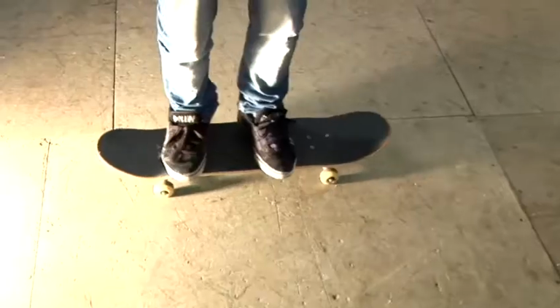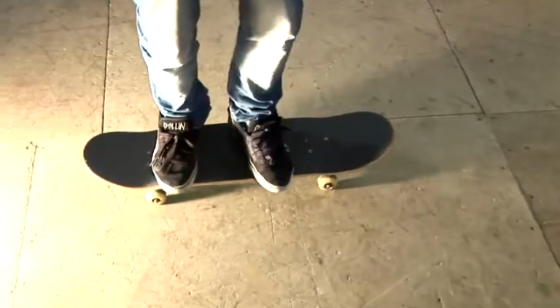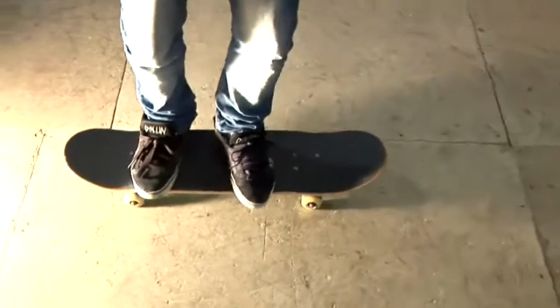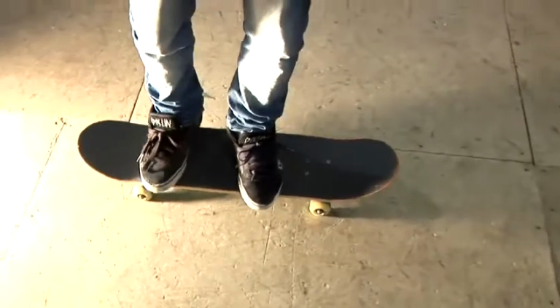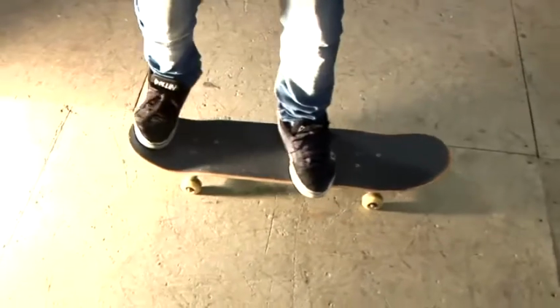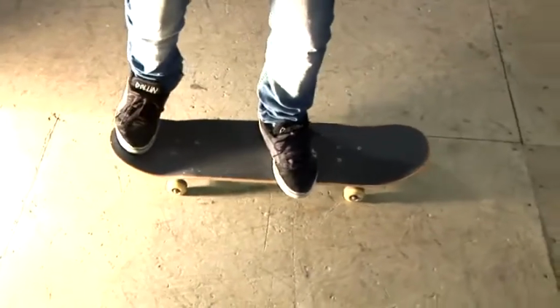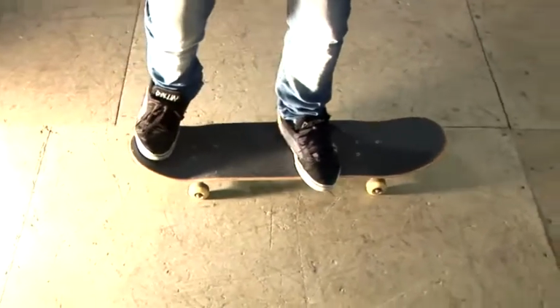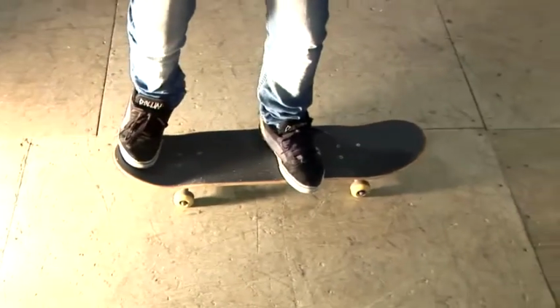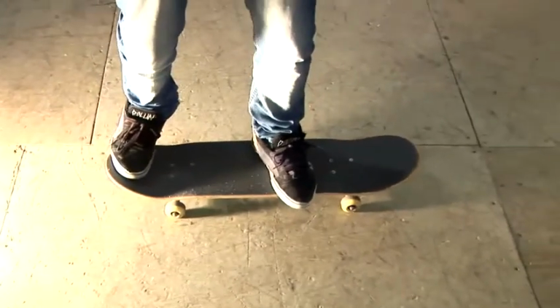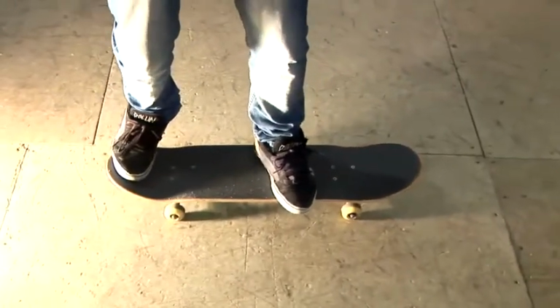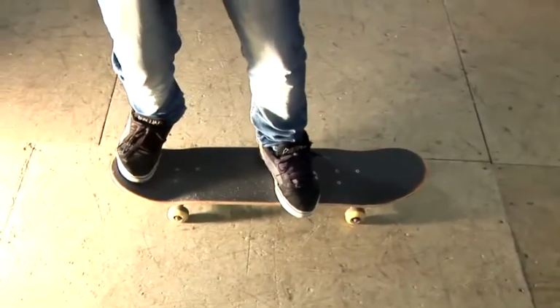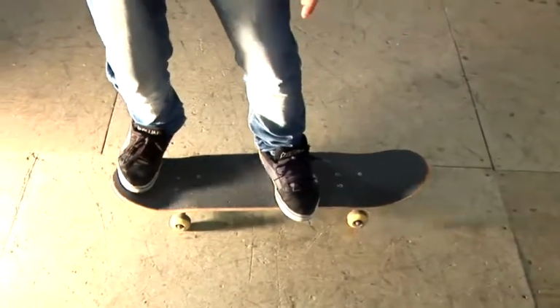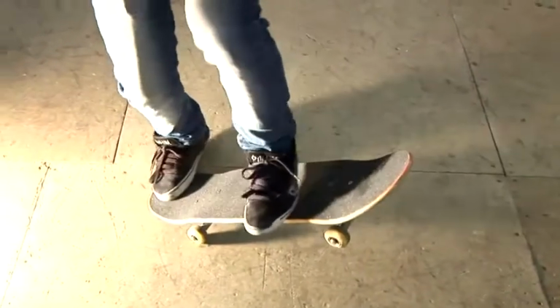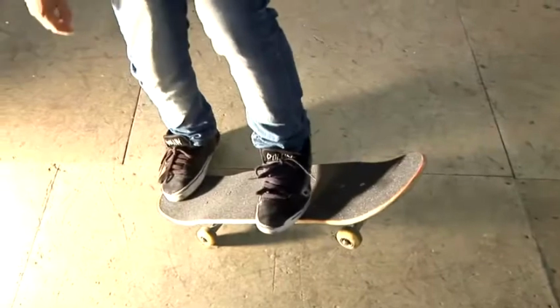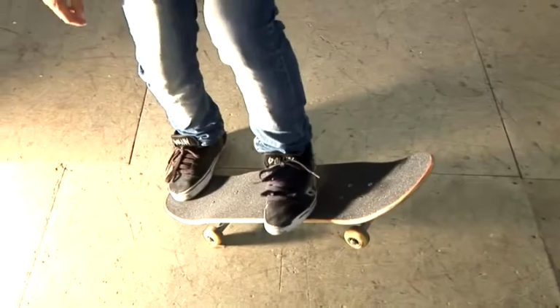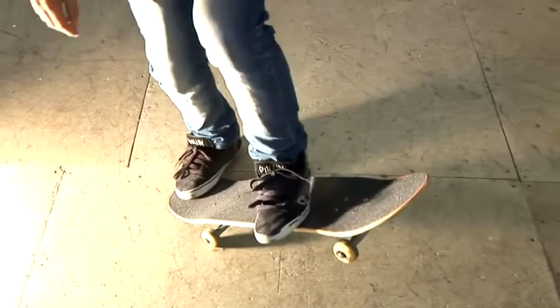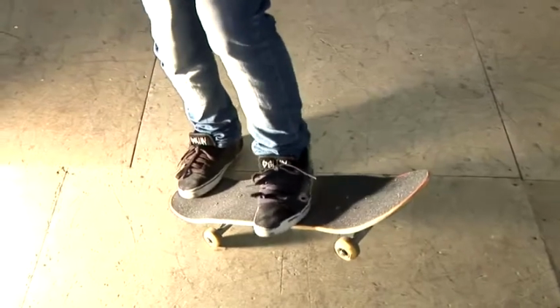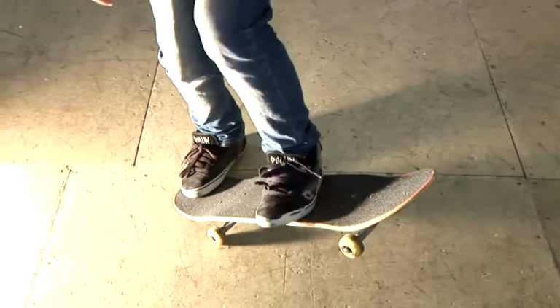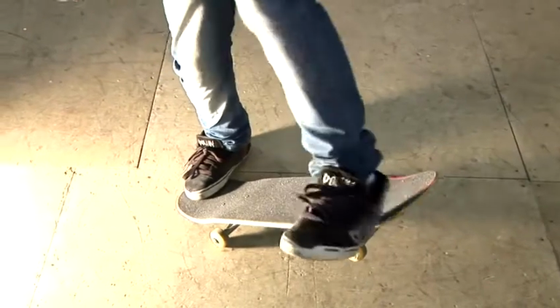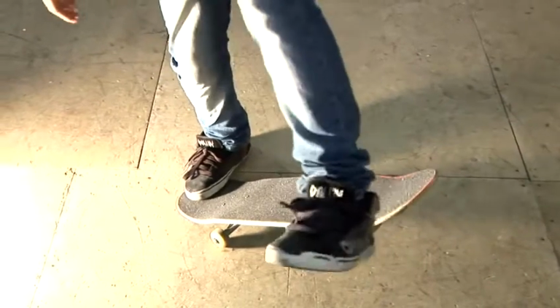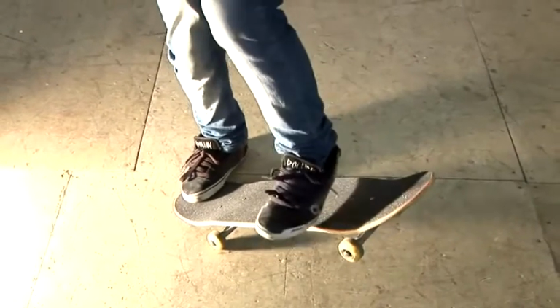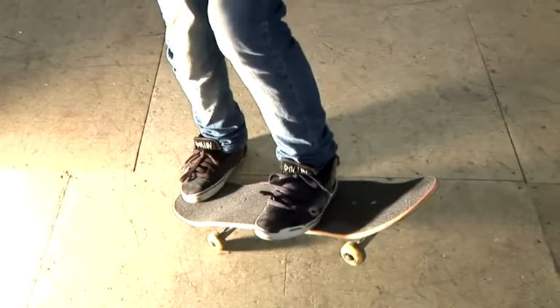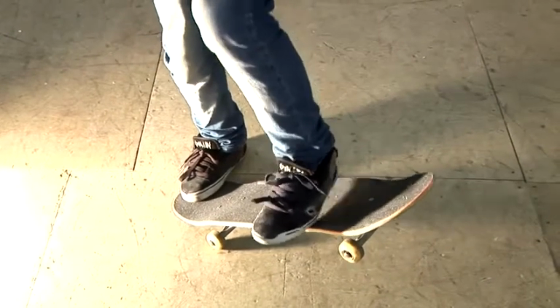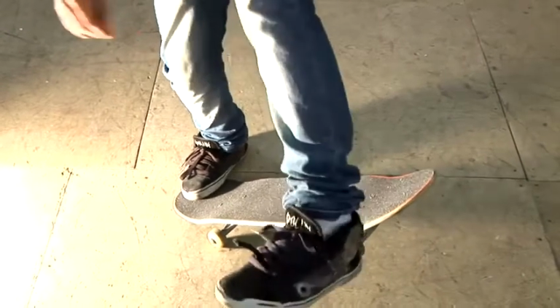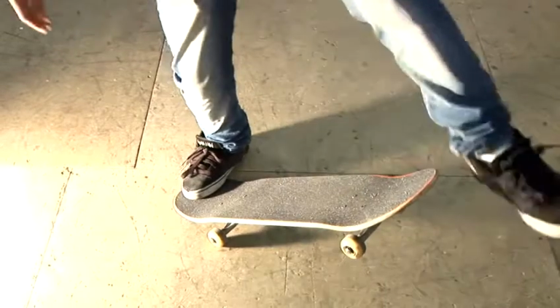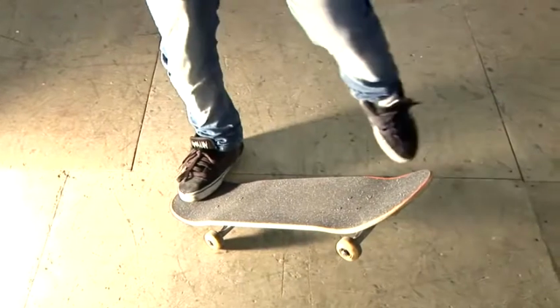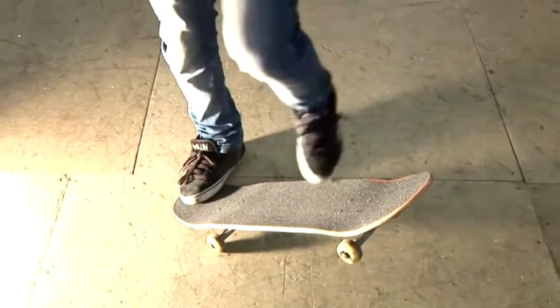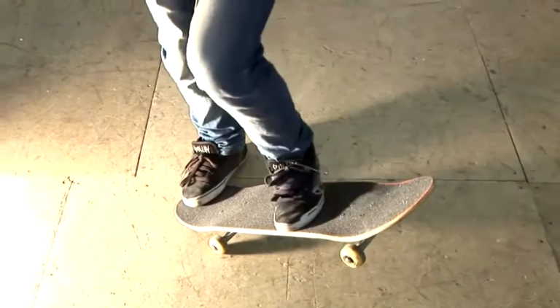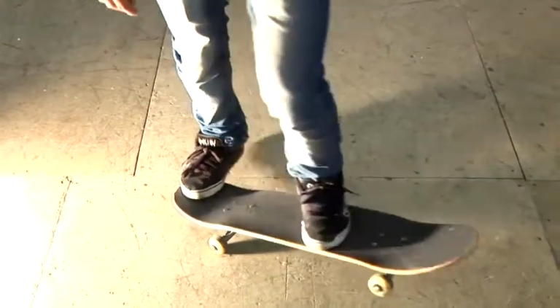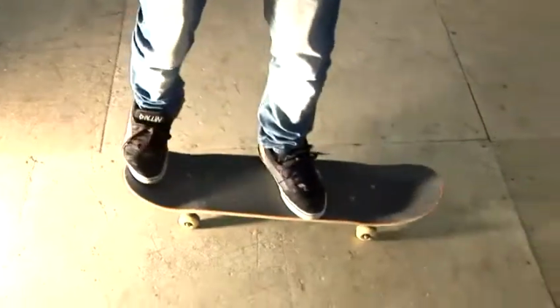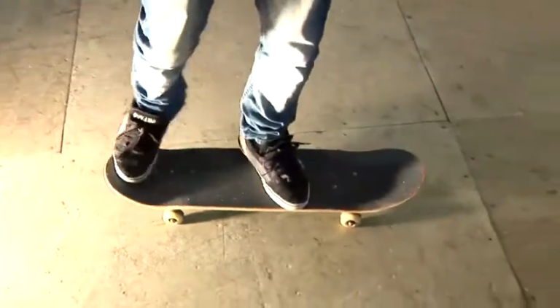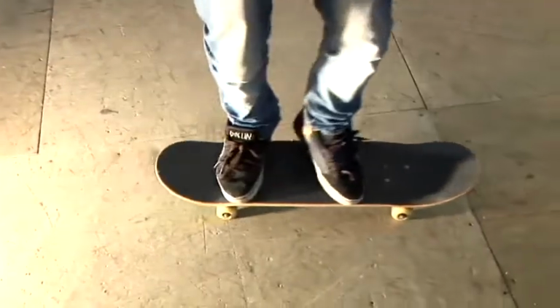Get into the basic heel flip position with your back foot like you're going to do a shove it, and then as you pop, sort of scoop at the same time so the board turns, then kick off with this motion with your foot but make sure you get your foot back round the board and then catch your front foot.